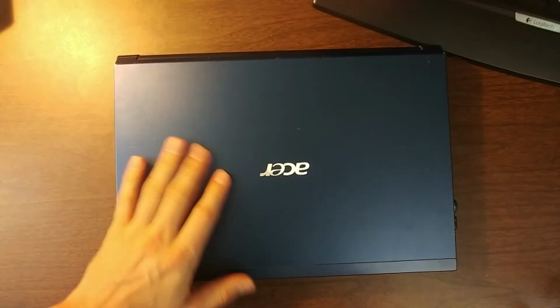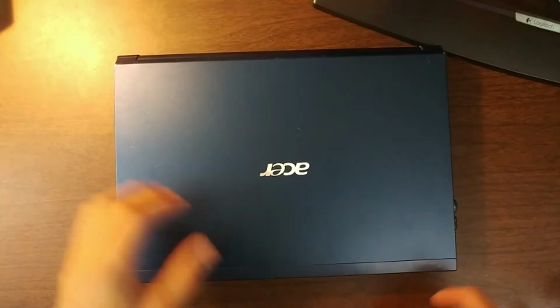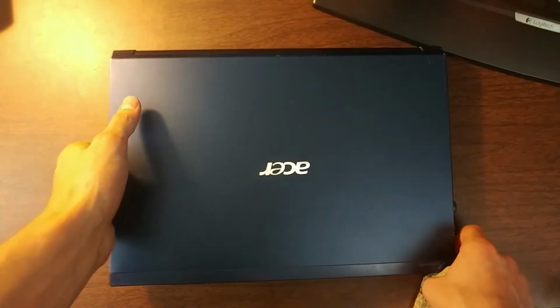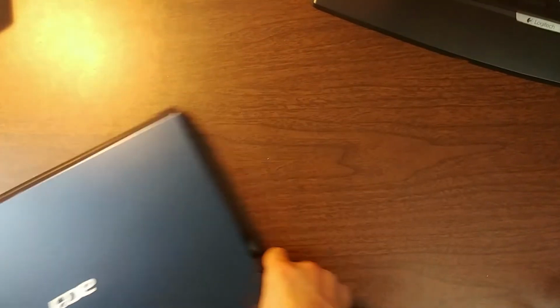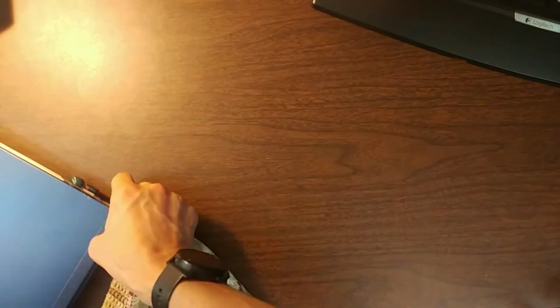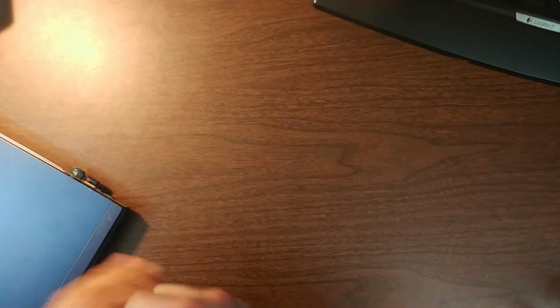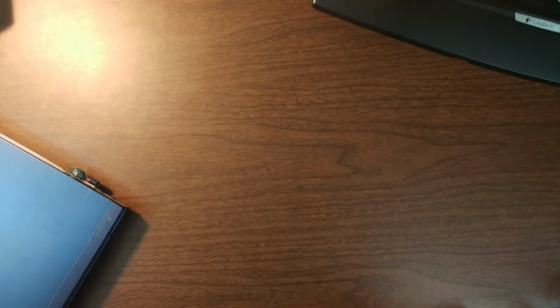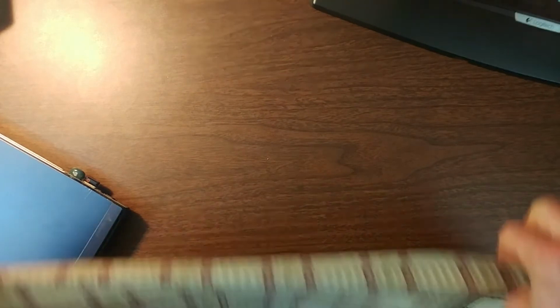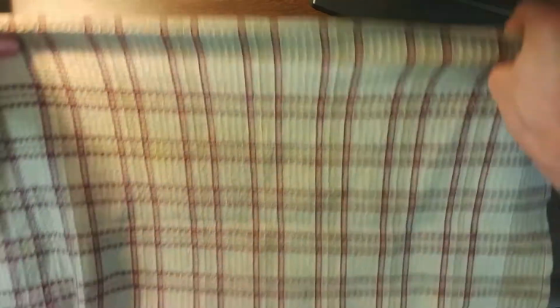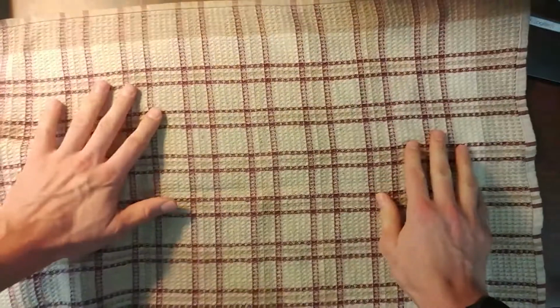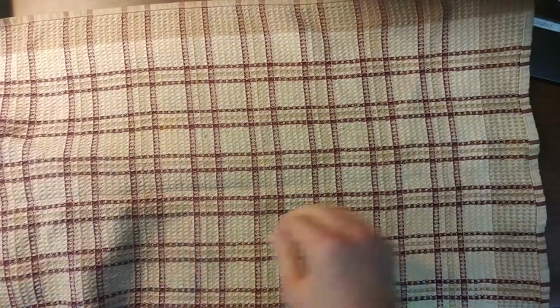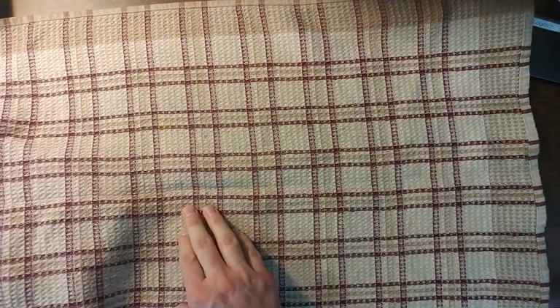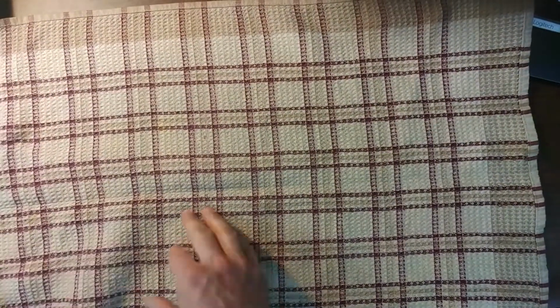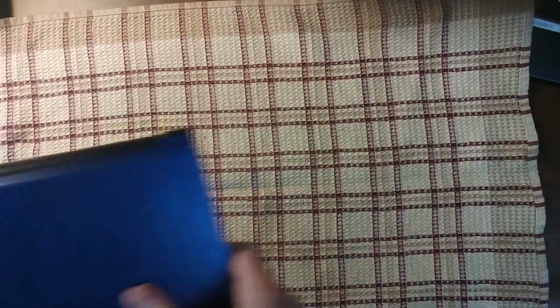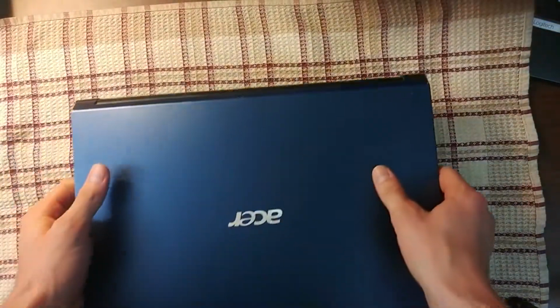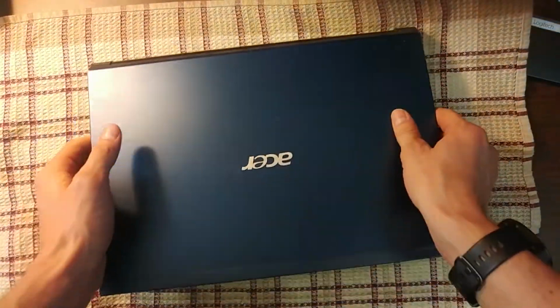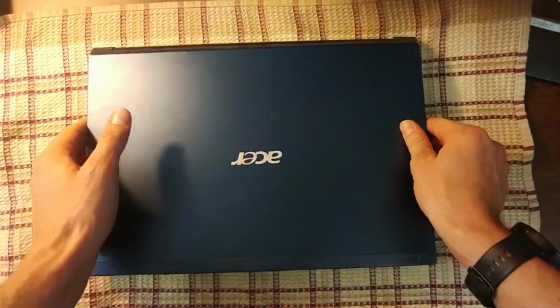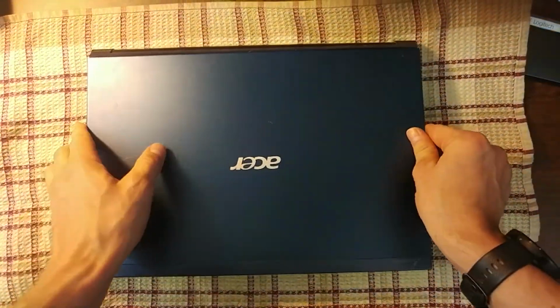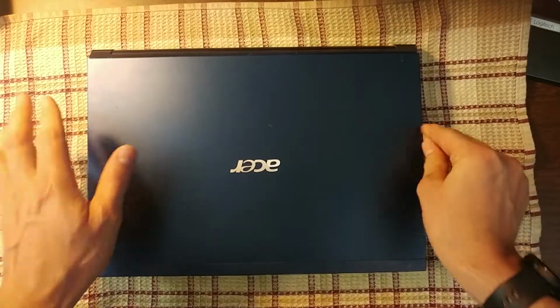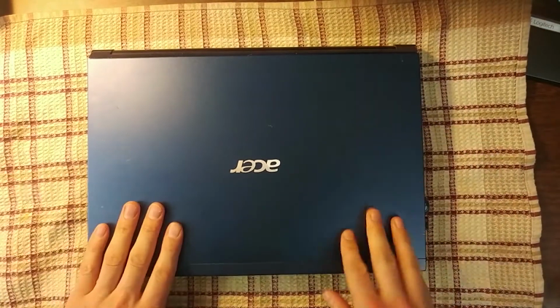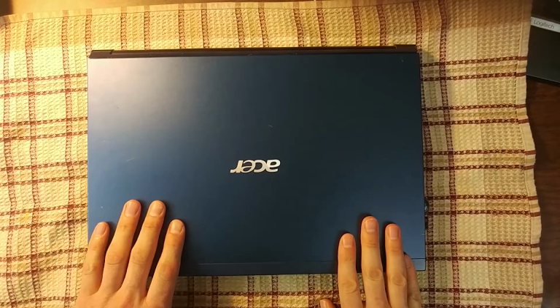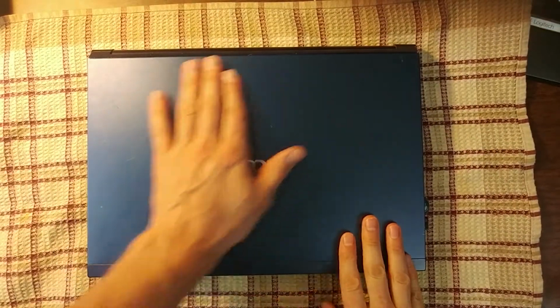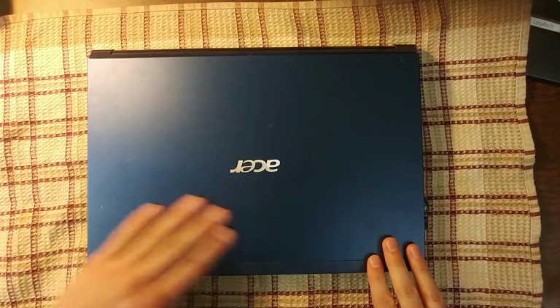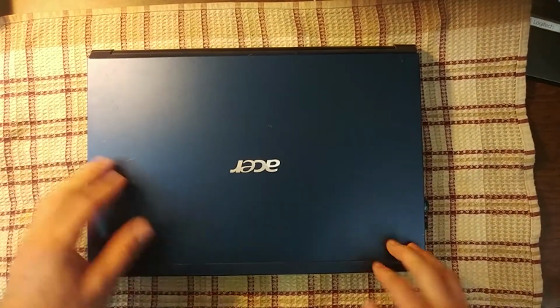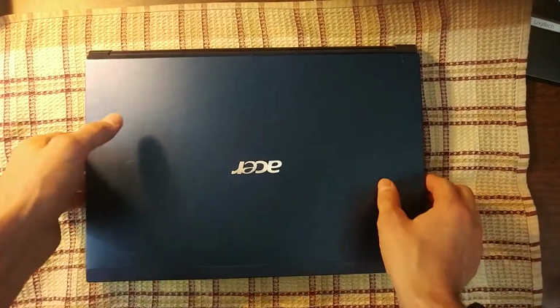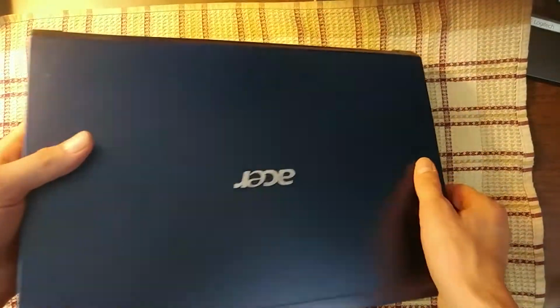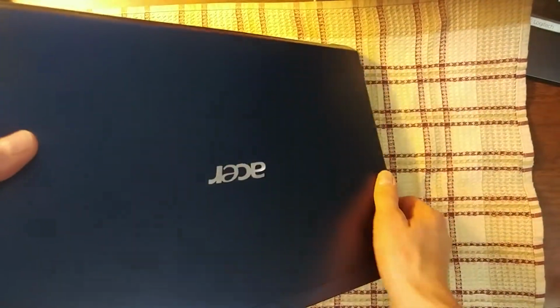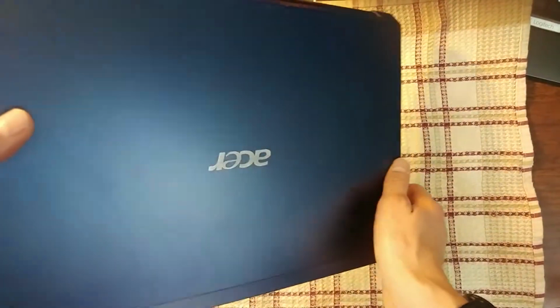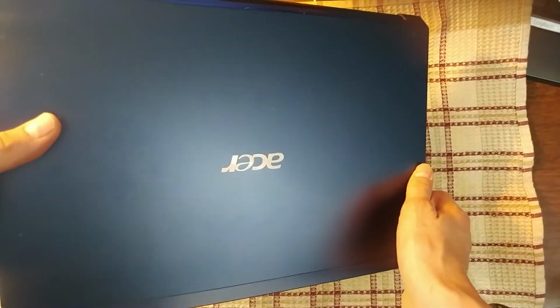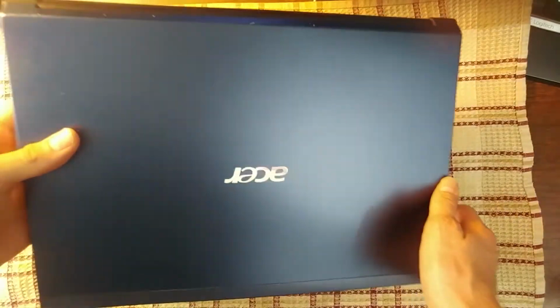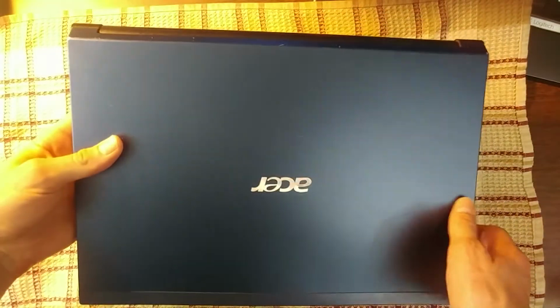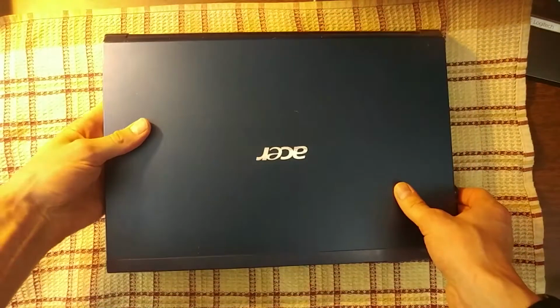When you're working on the desk, always put something soft on the desk so that the laptop cover doesn't get scratched and it preserves the nice look of the laptop. This is an old one I got but it's still got a pretty nice finish — a metal finish with a blue color.